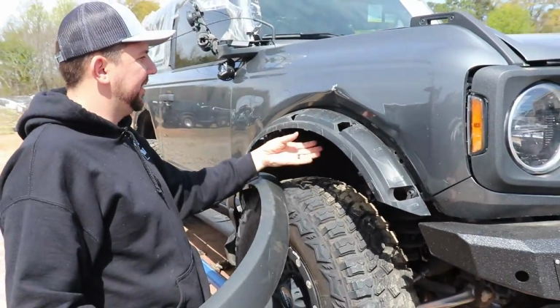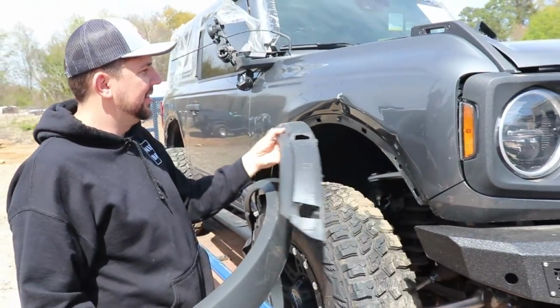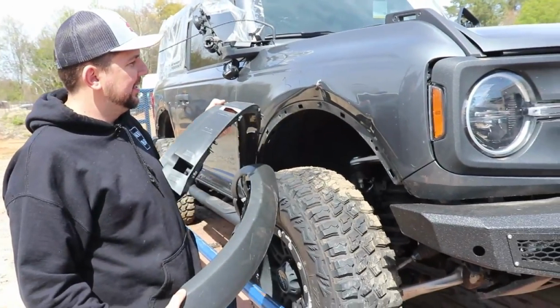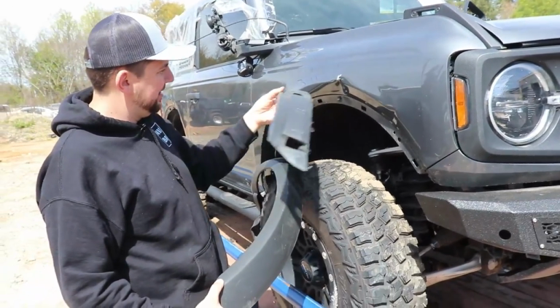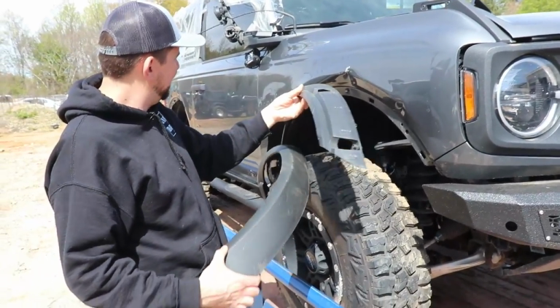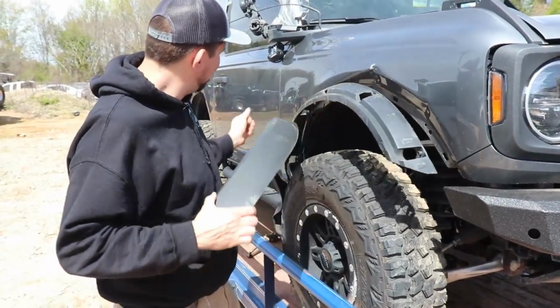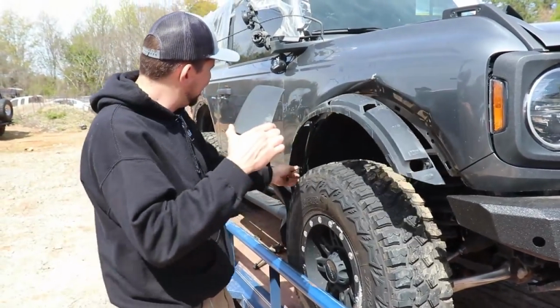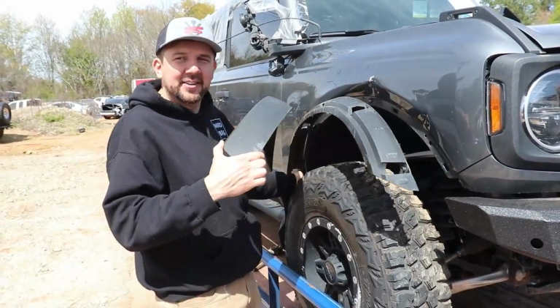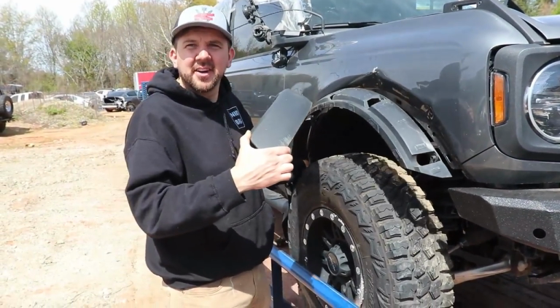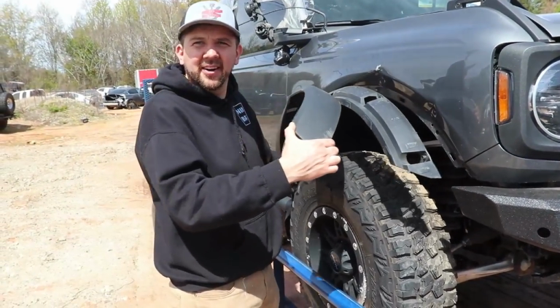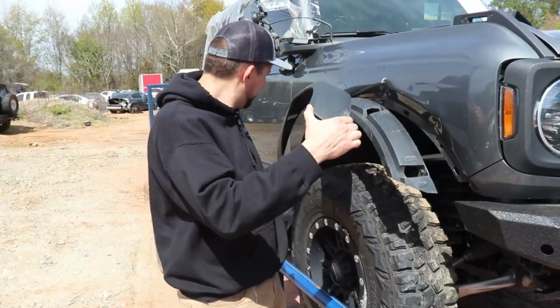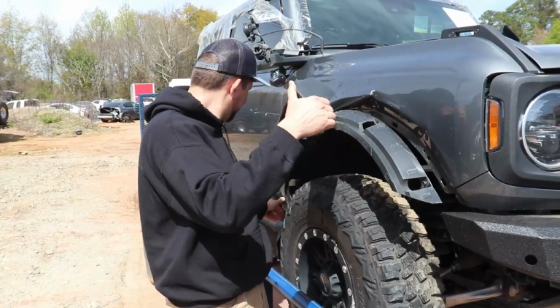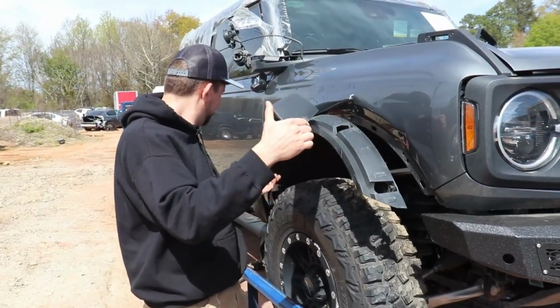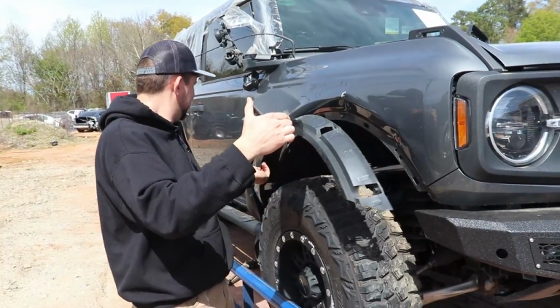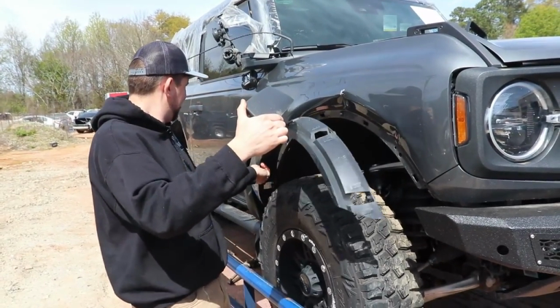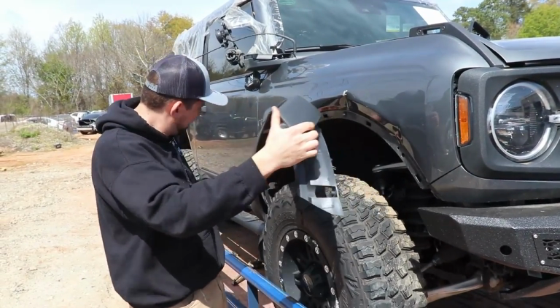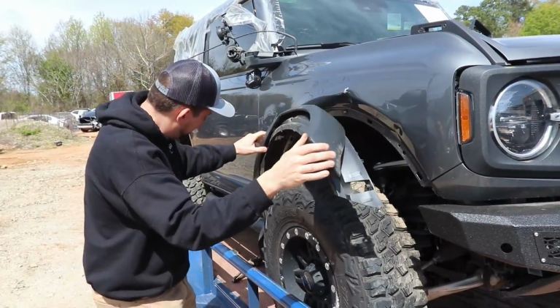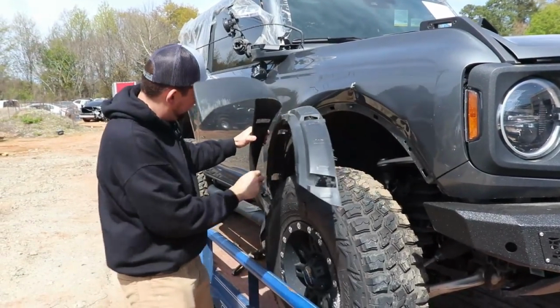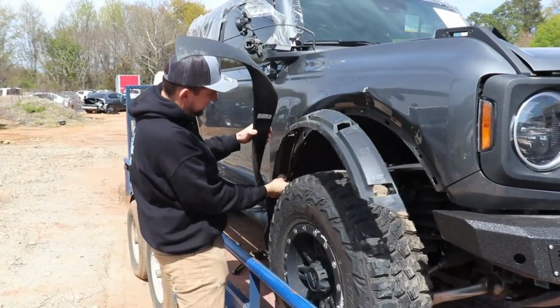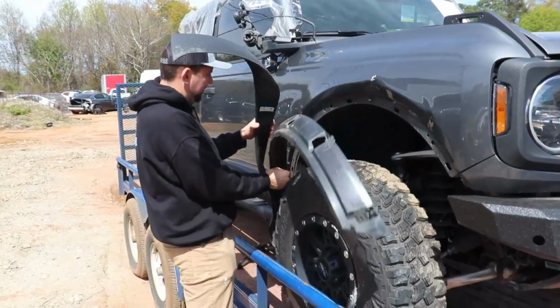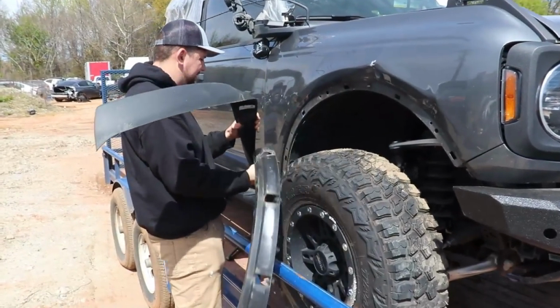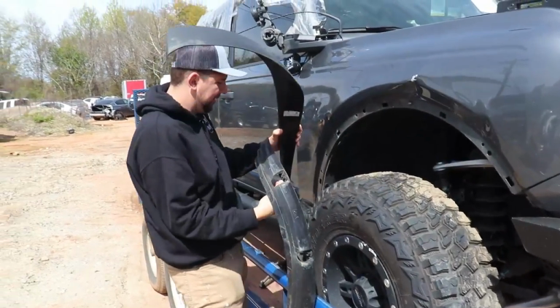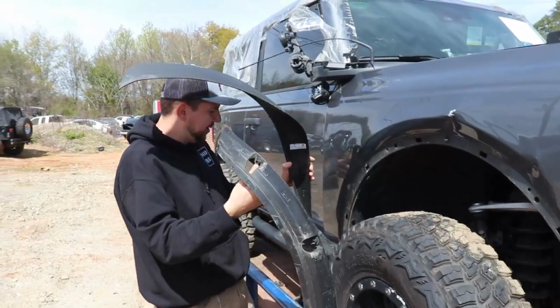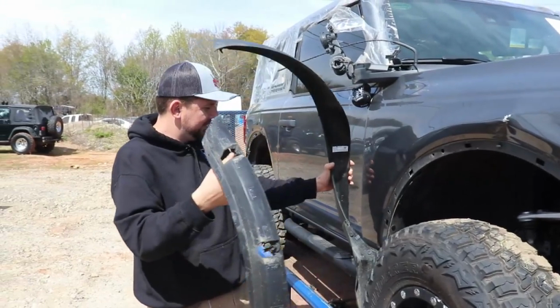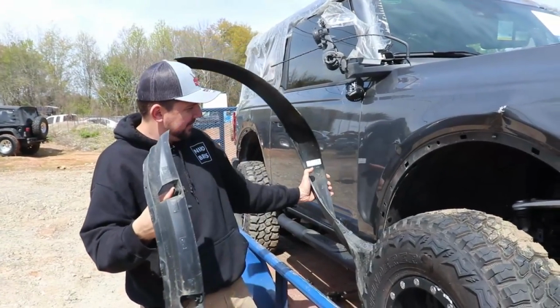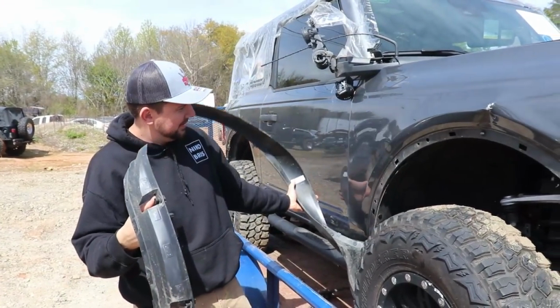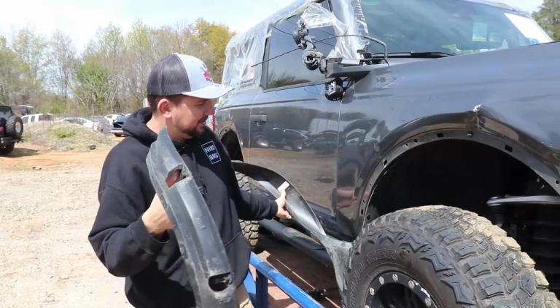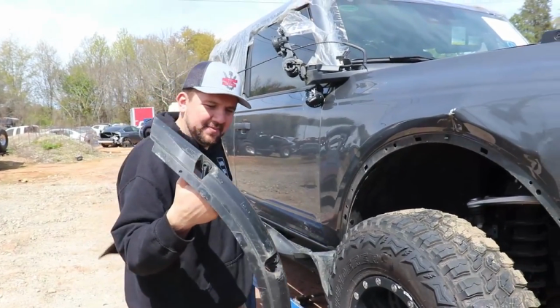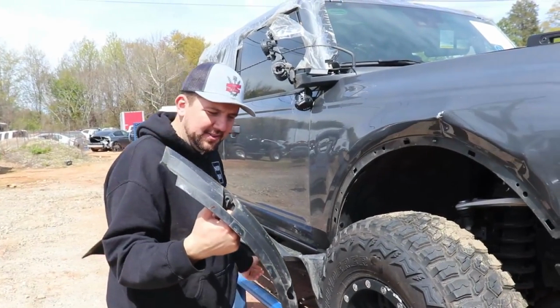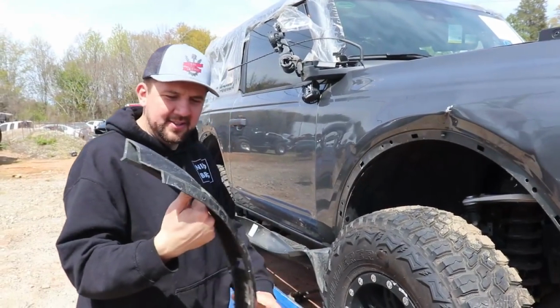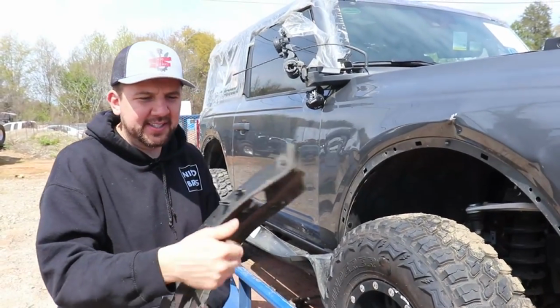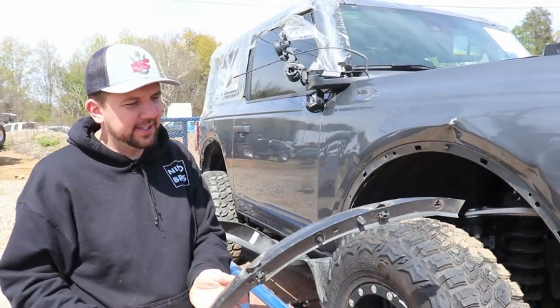It's got the quick-connect fenders — the flares go on and off. Look at that, just turn it and the flare comes right off. So just in case you want to take your flares off going through trails so it doesn't bottom out. Wow, that came right off — quick disconnect for the flares. That's interesting.